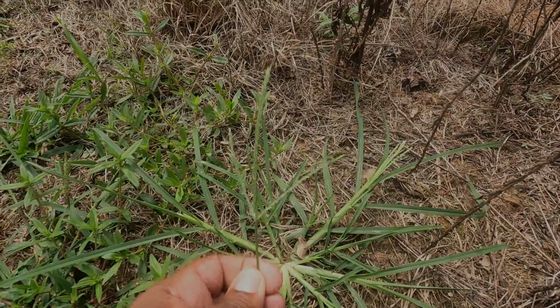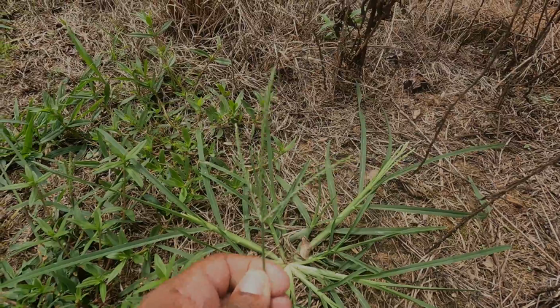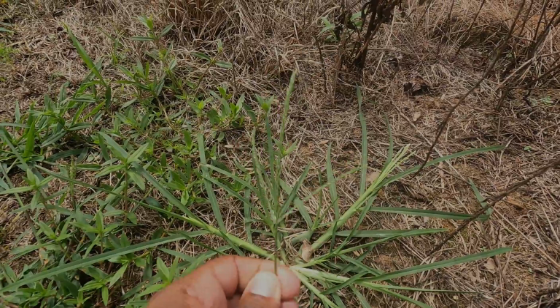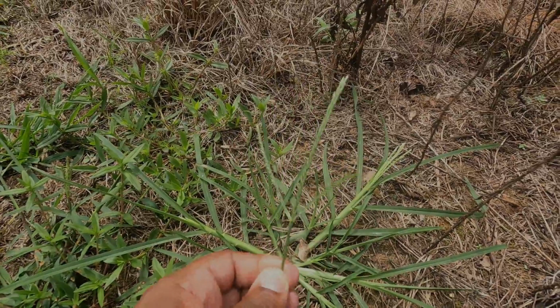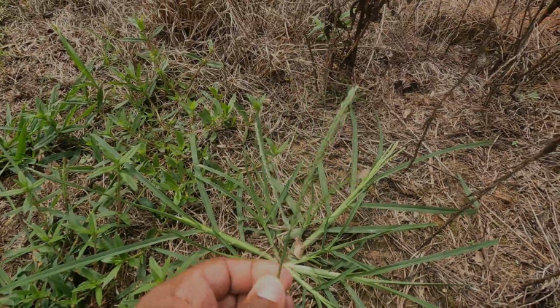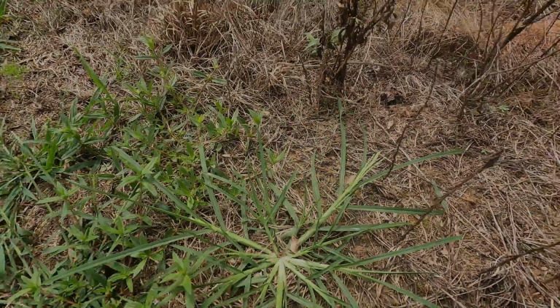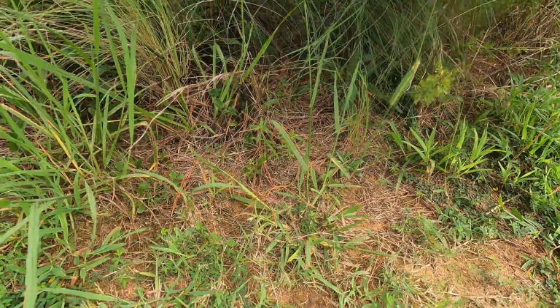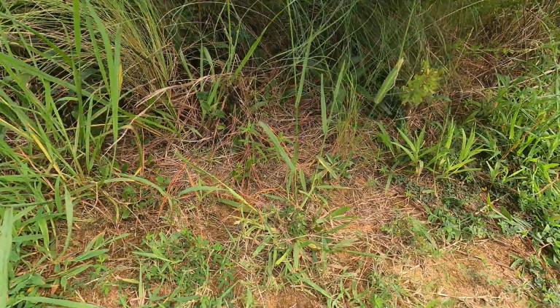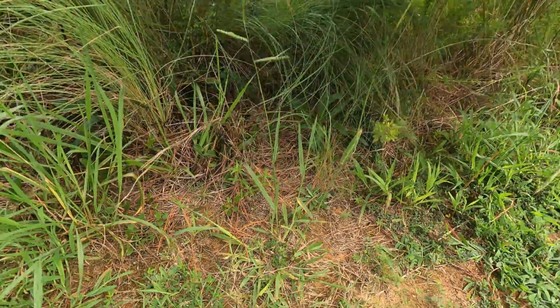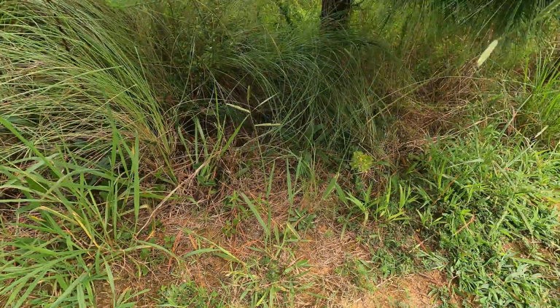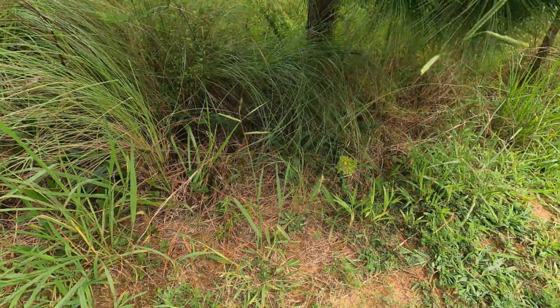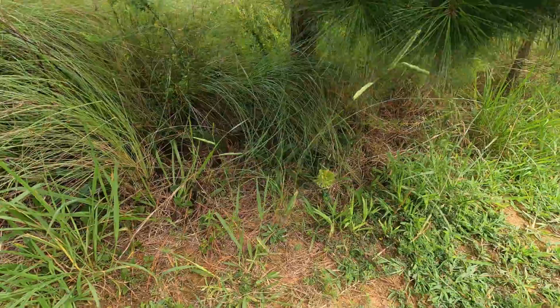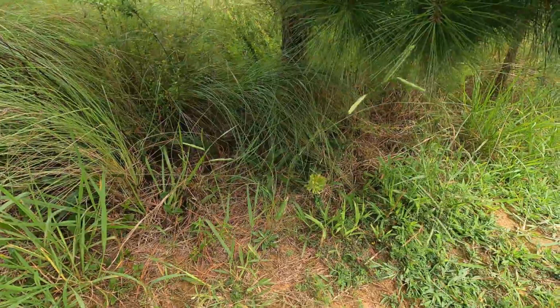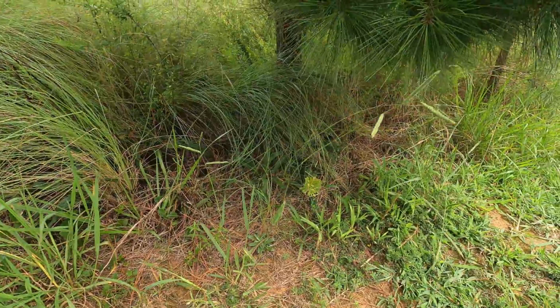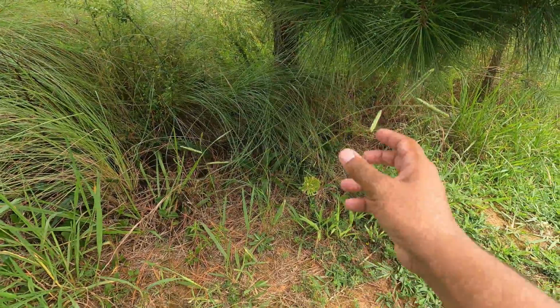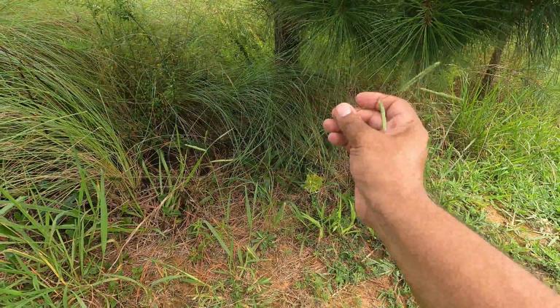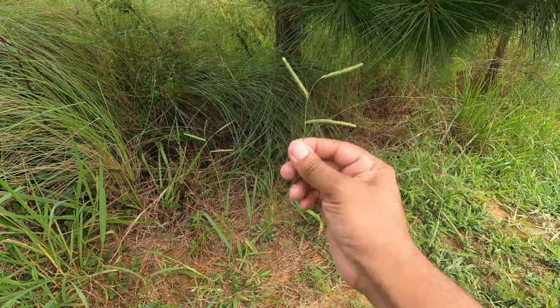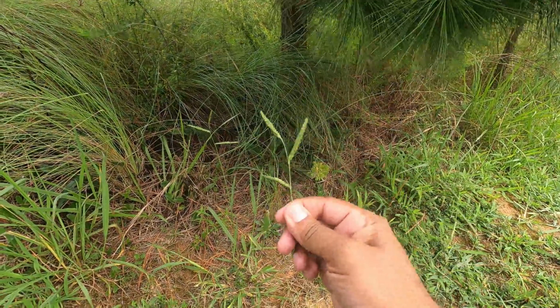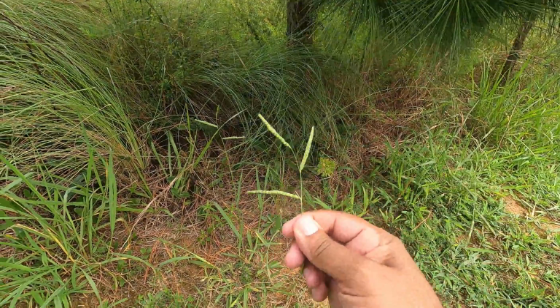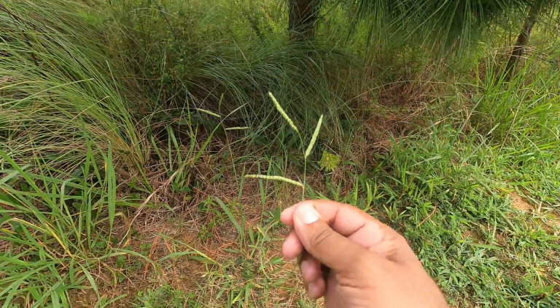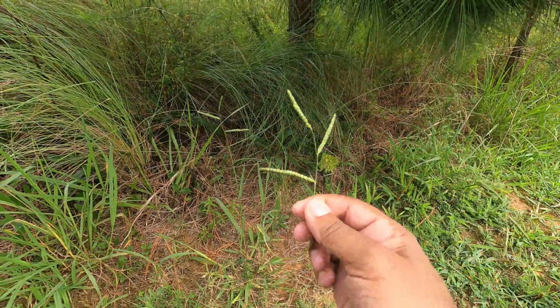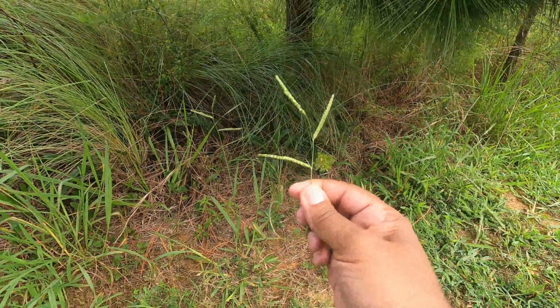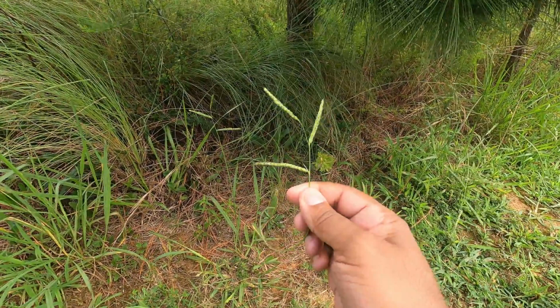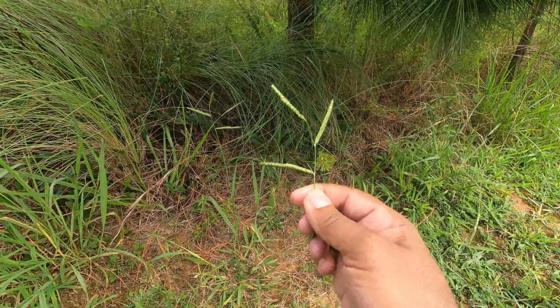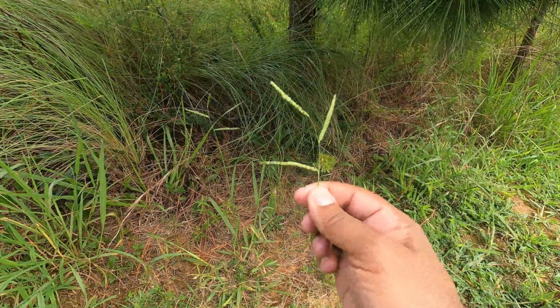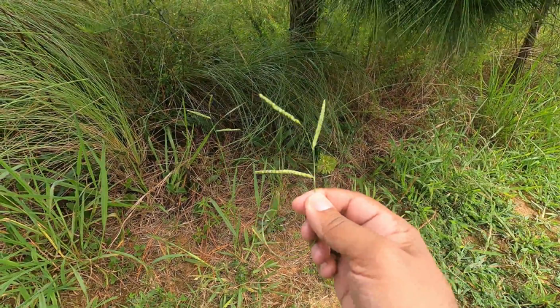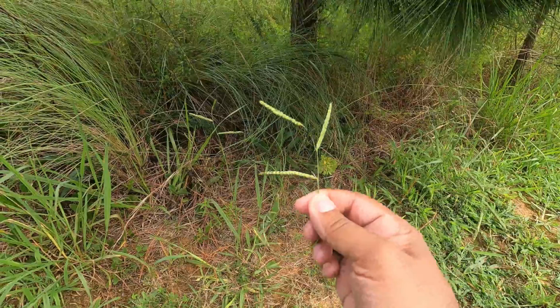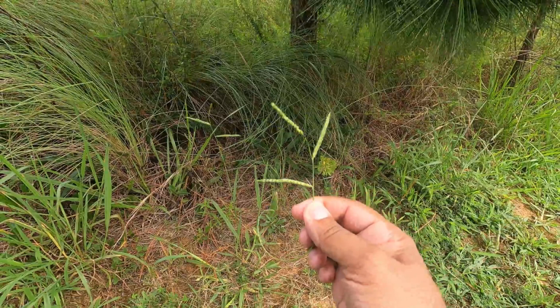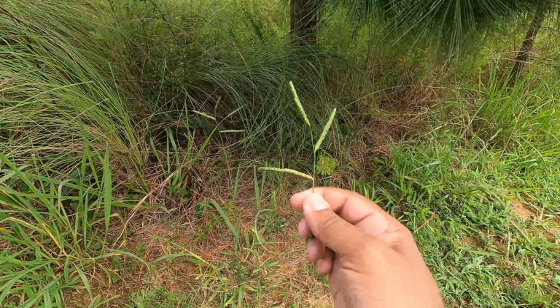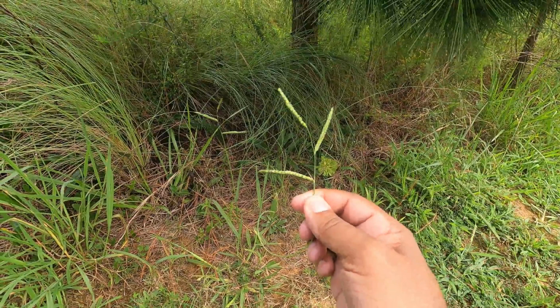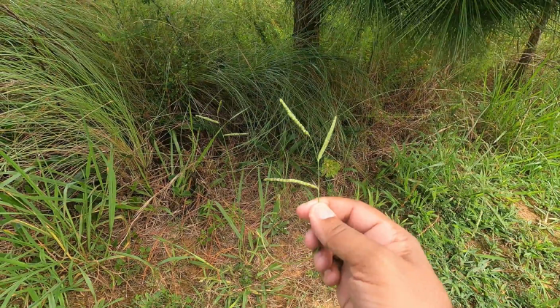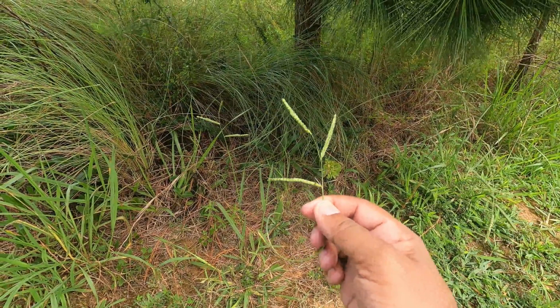Also the seed heads on crabgrass are much thinner. The seed heads on Dallas grass will tend to come from different parts of the stem, and they are much thicker compared to crabgrass. Here's a side-by-side comparison.